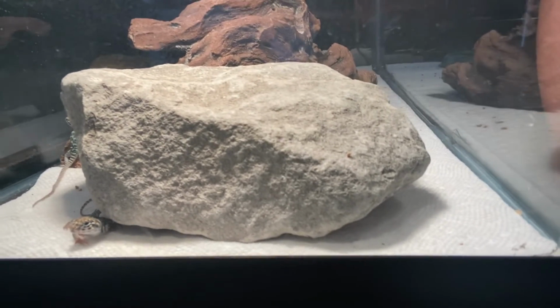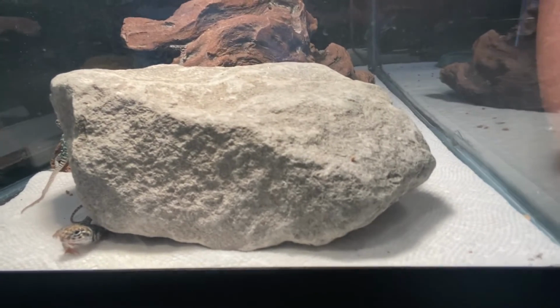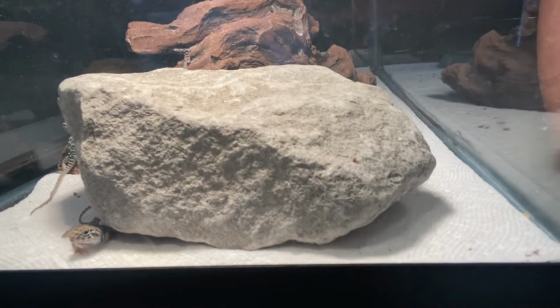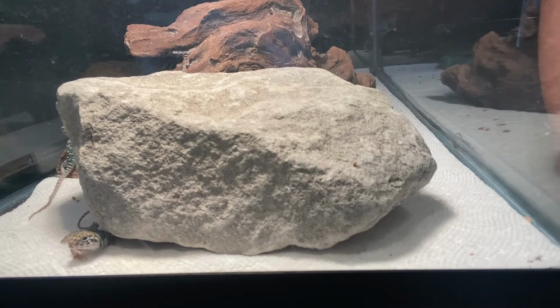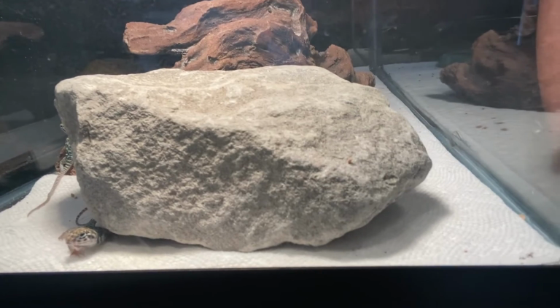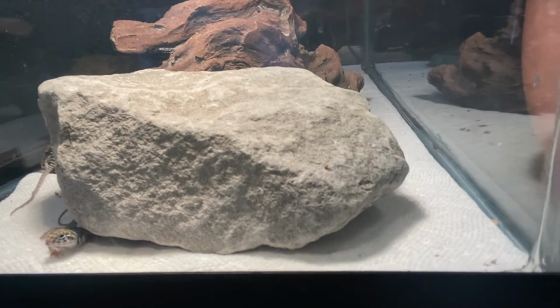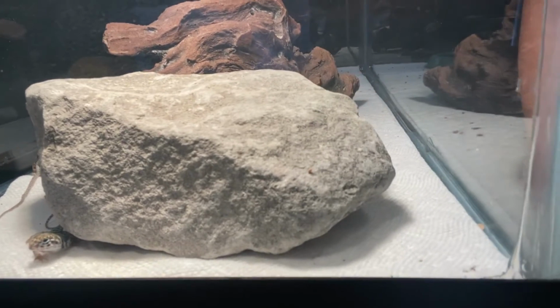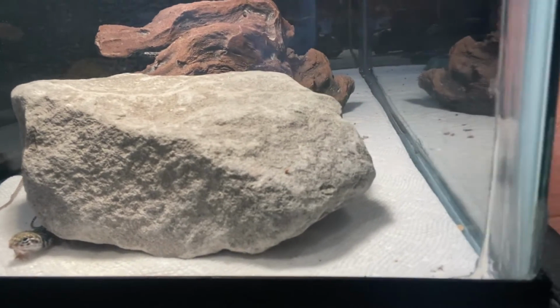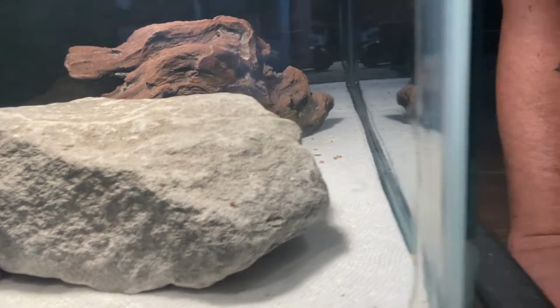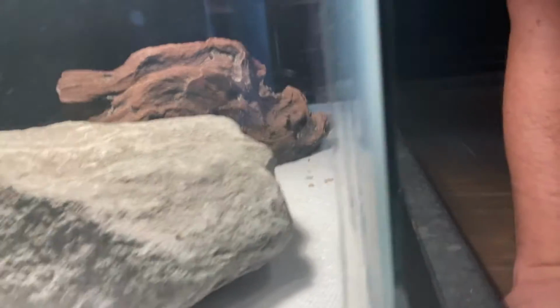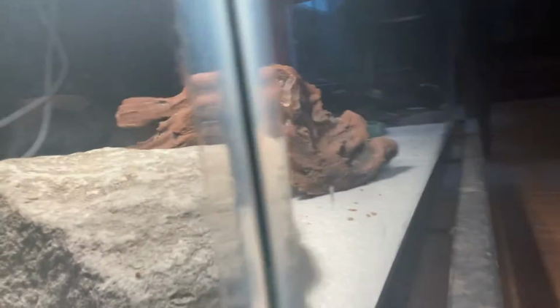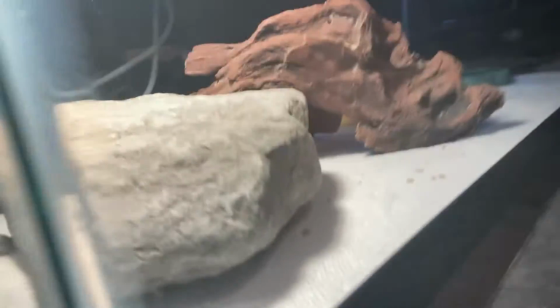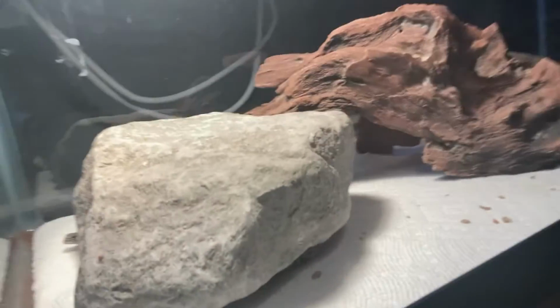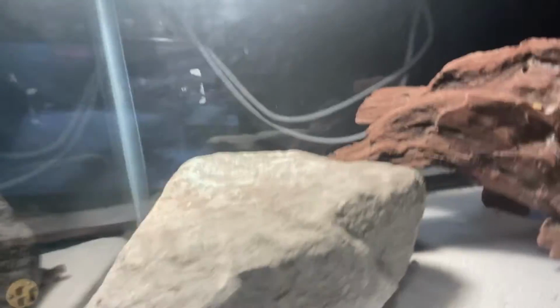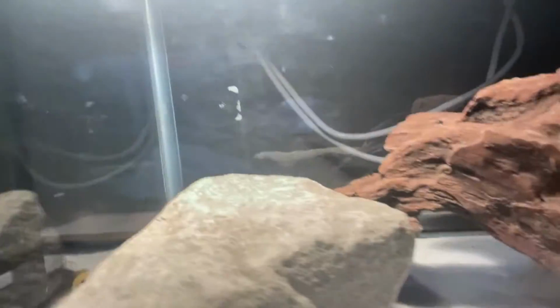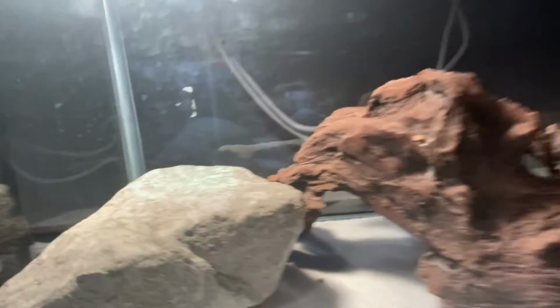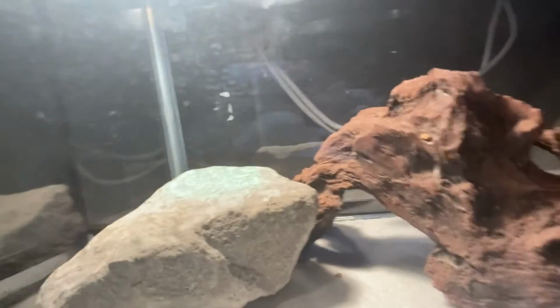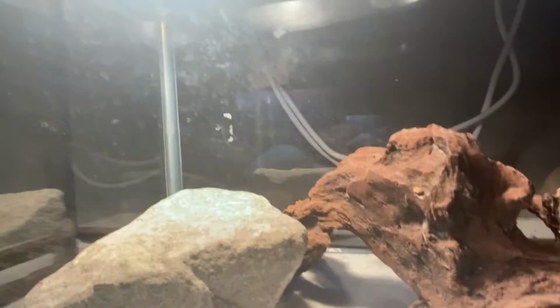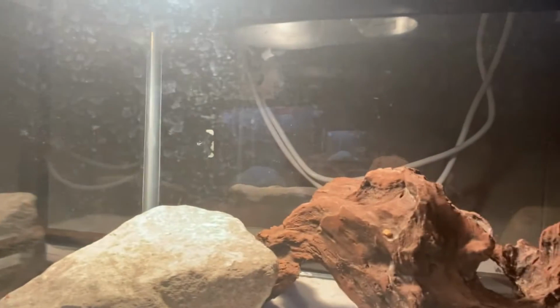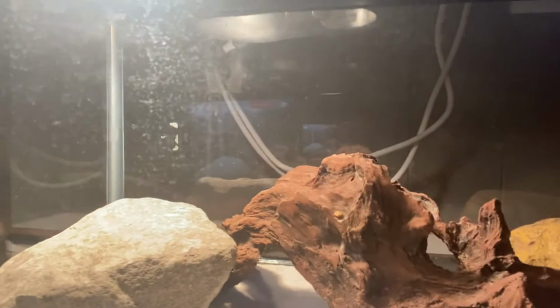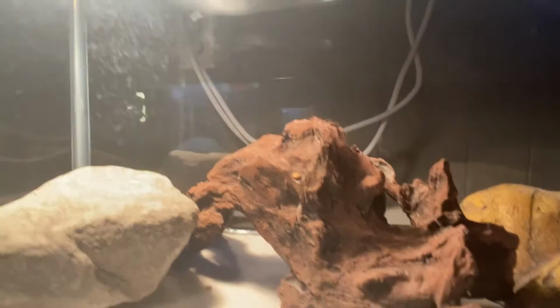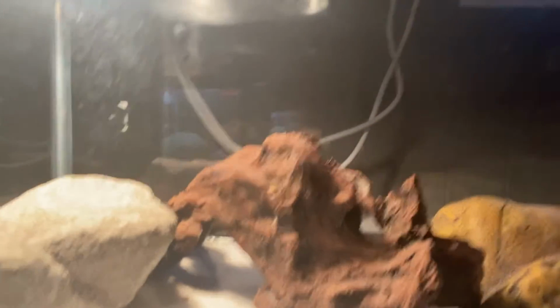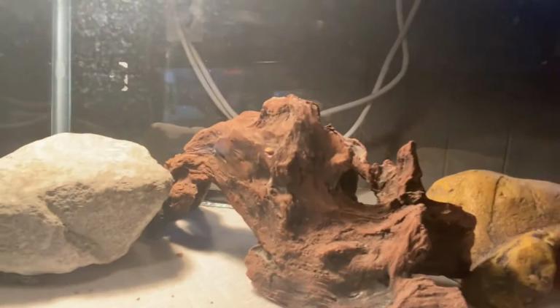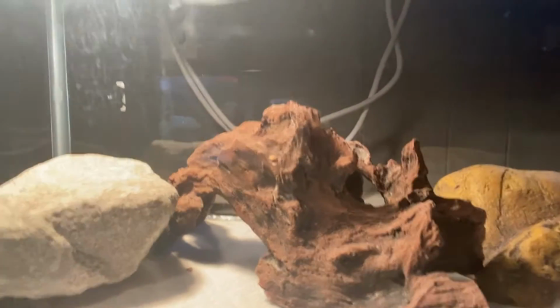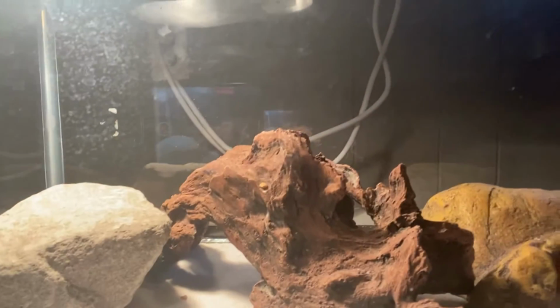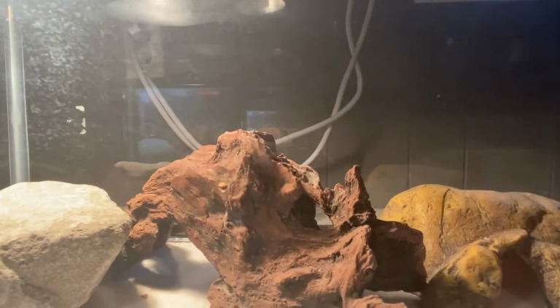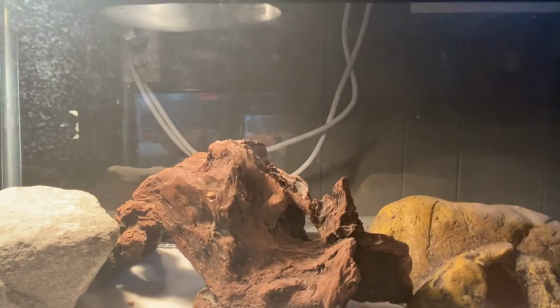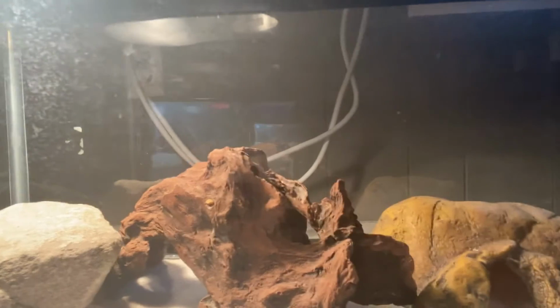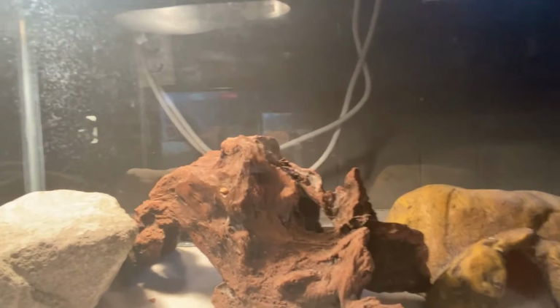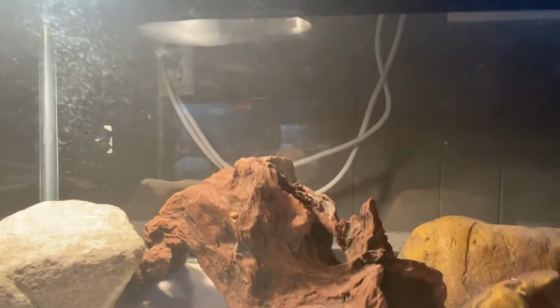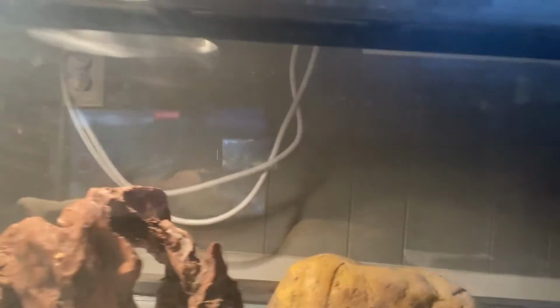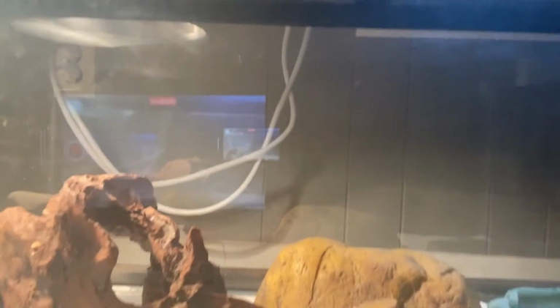Say hi little dude! These guys — we've been waiting for them. It takes about 50 days from egg to hatchling.